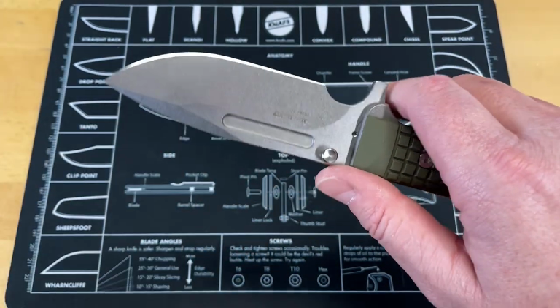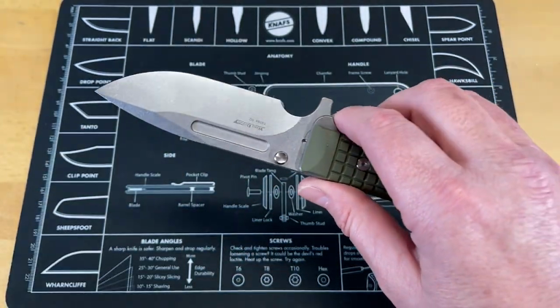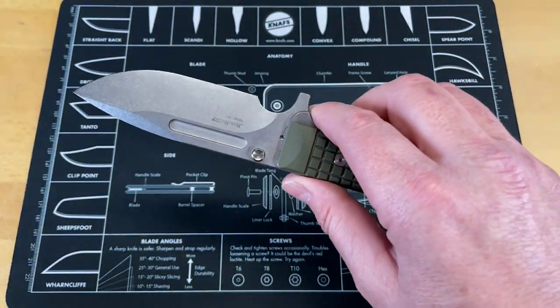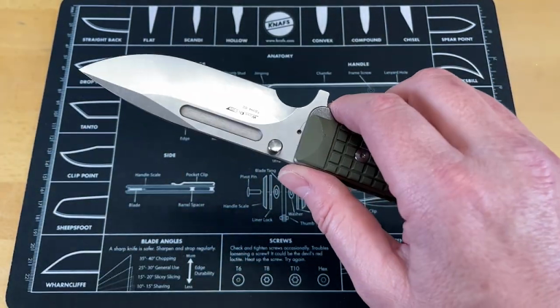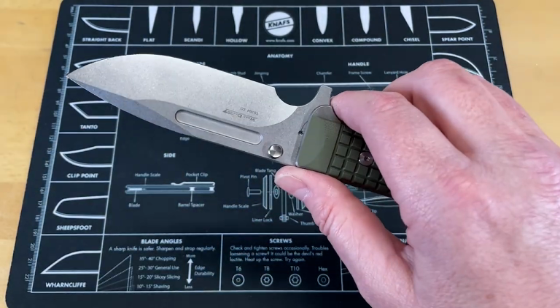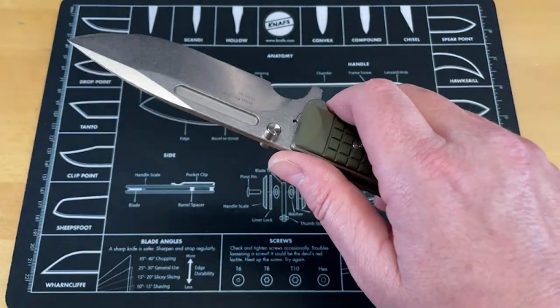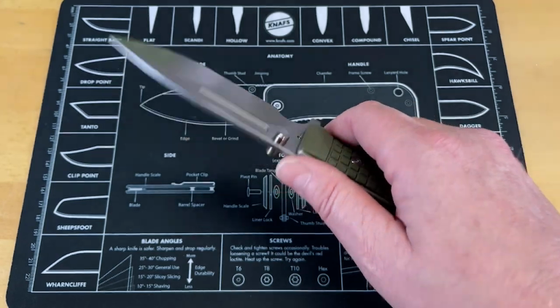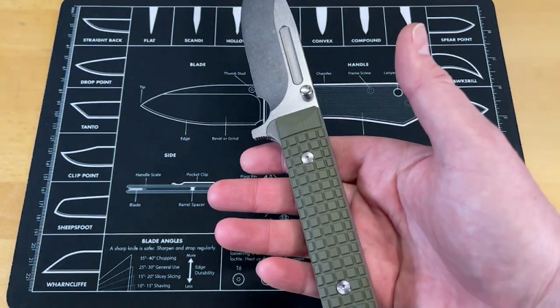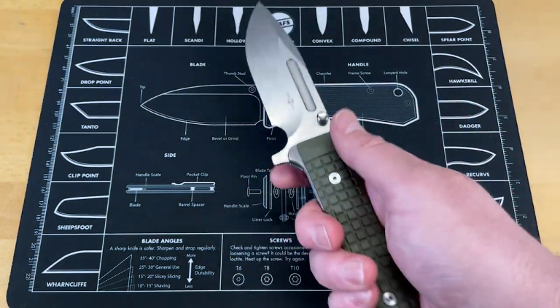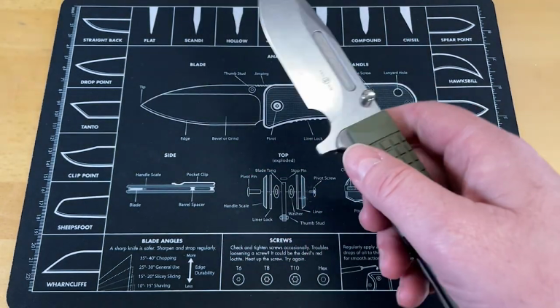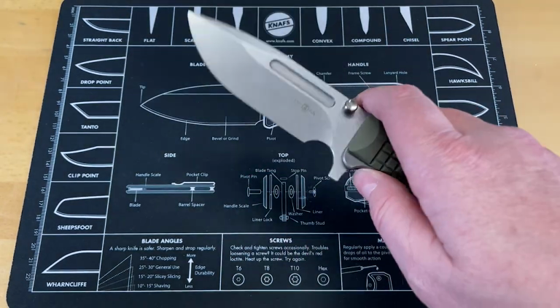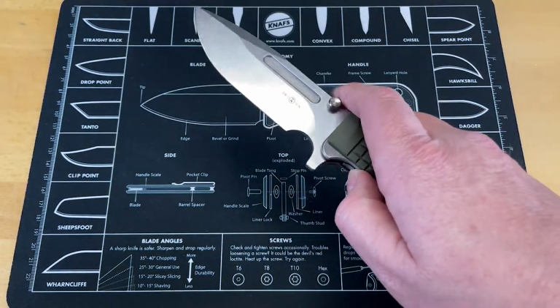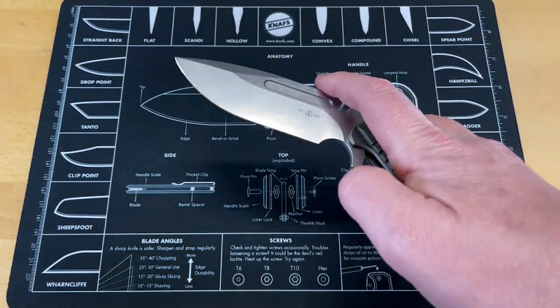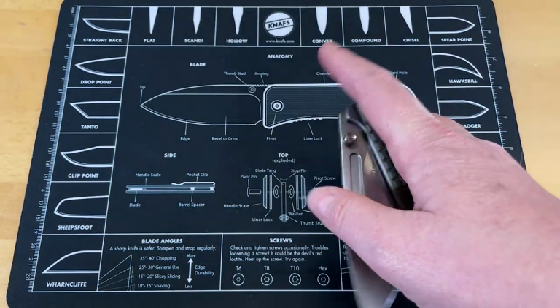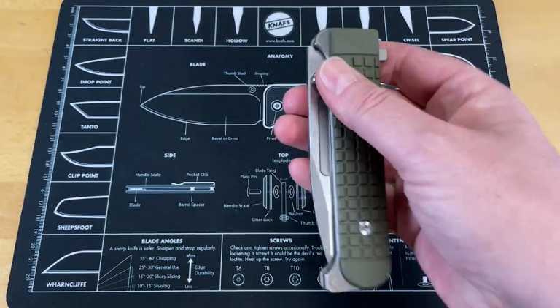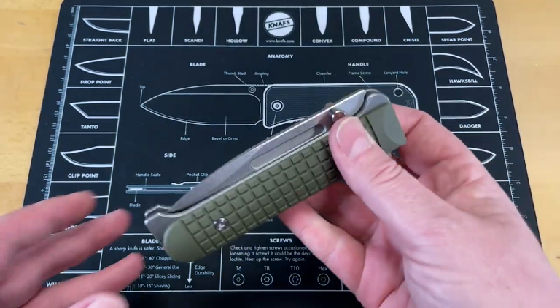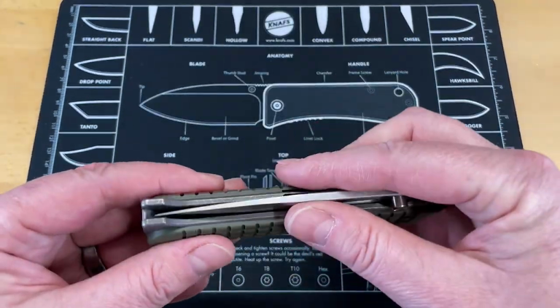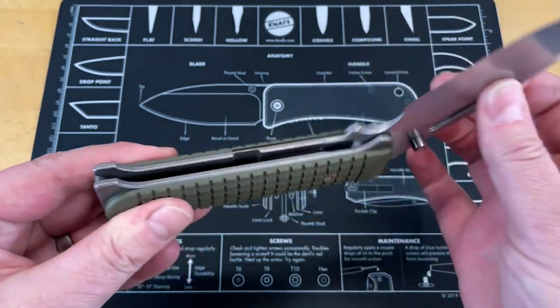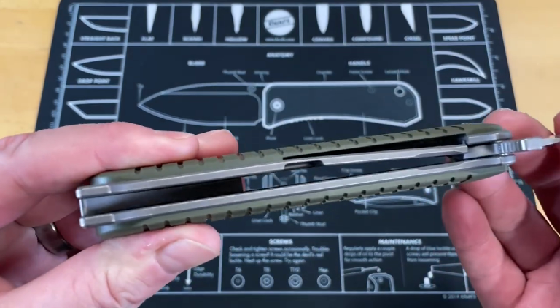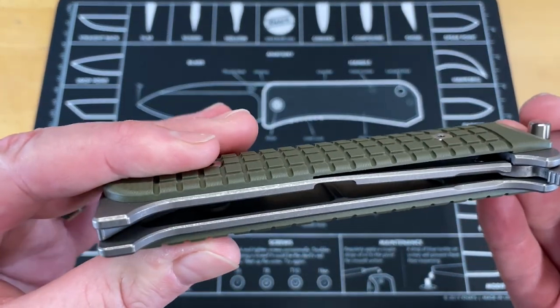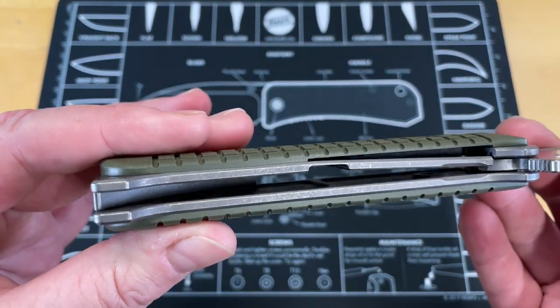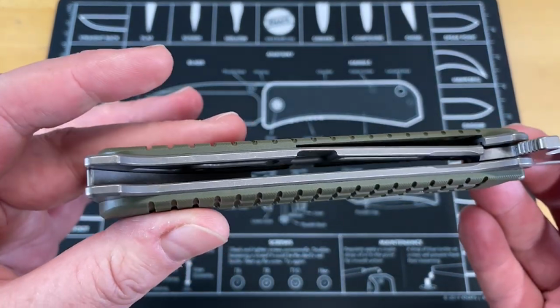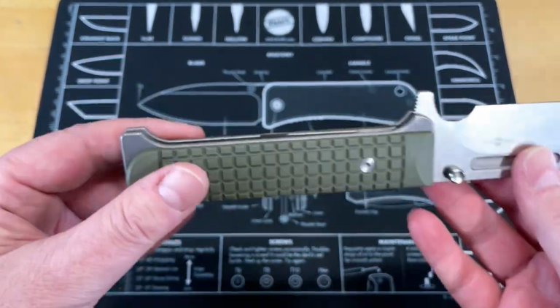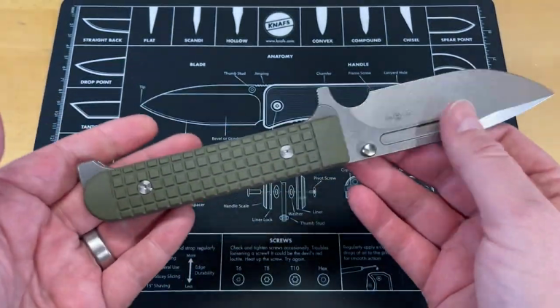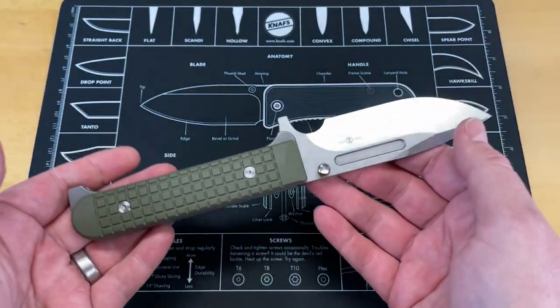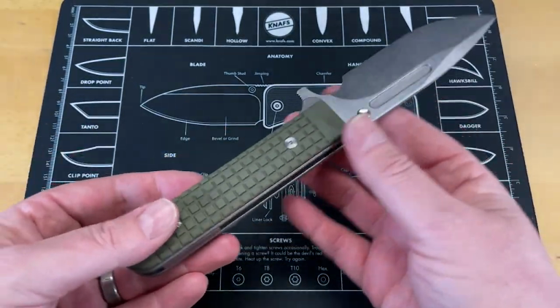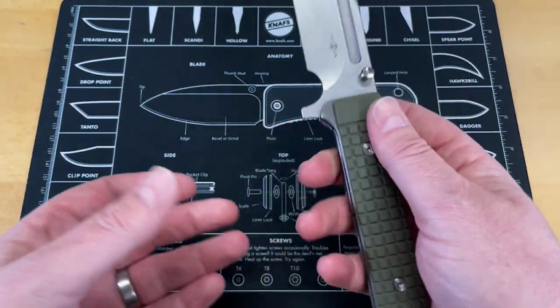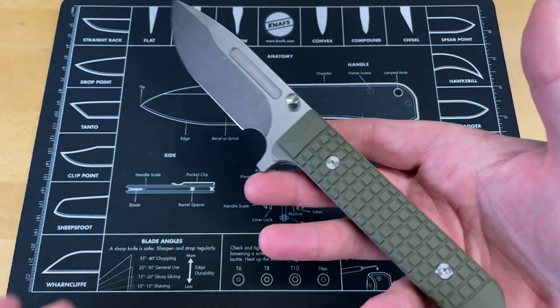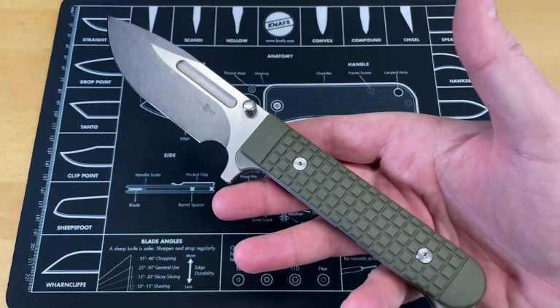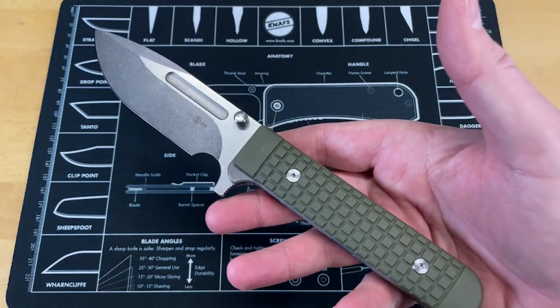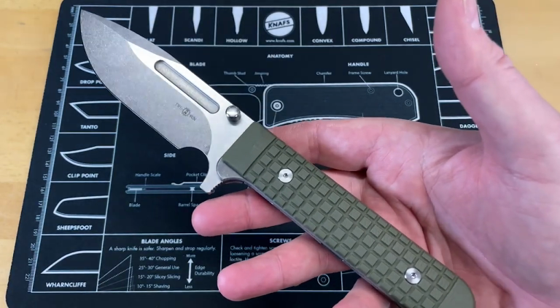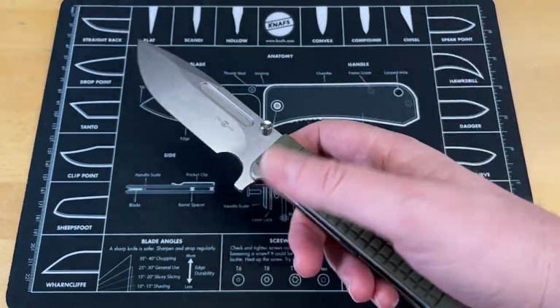The next thing is it's heavy. This is a very heavy knife. Even with some weight reduction built in there, this knife is heavy. You saw it on the spec sheet — this is not a light knife.